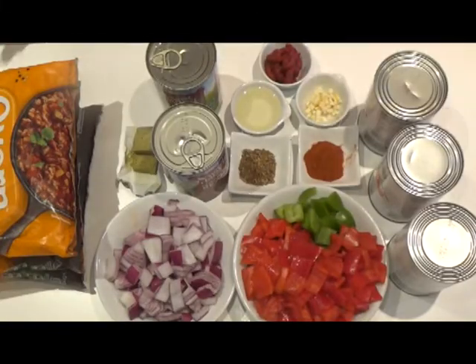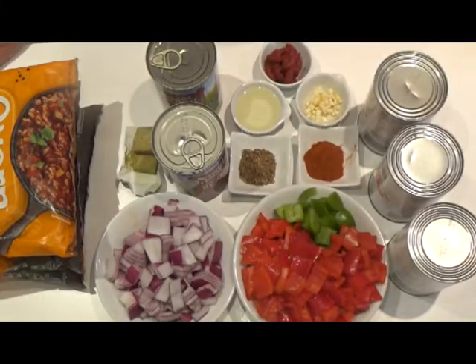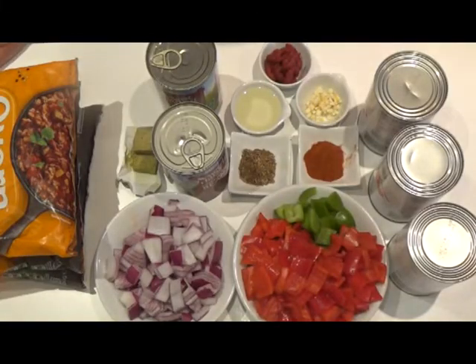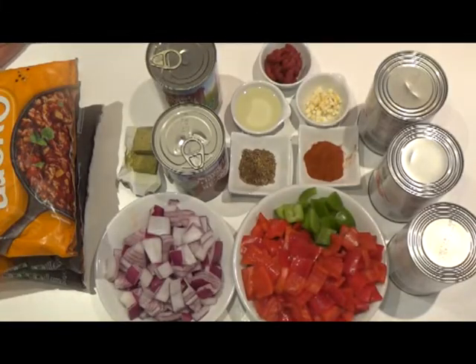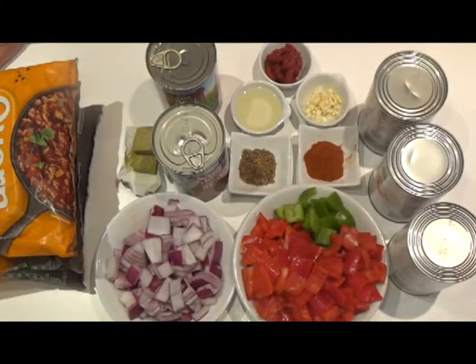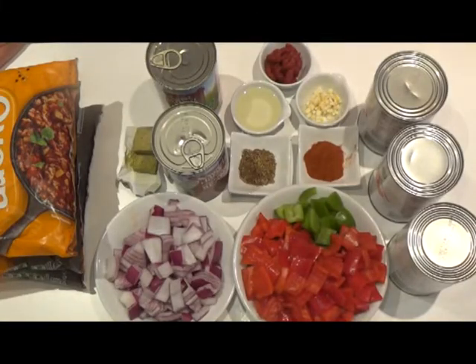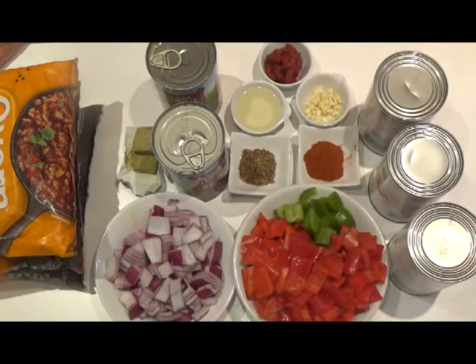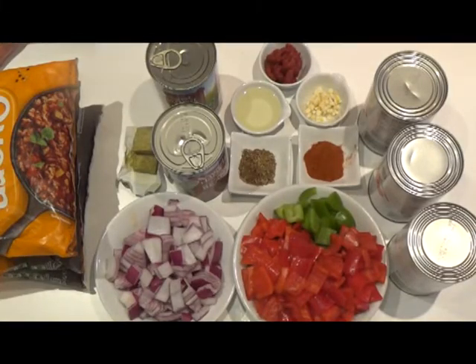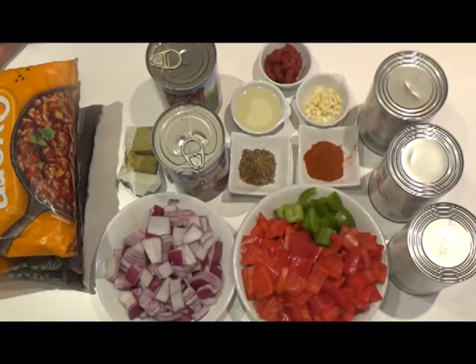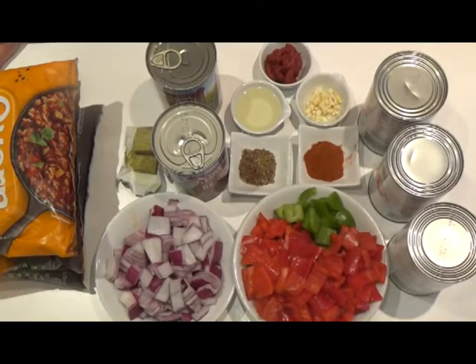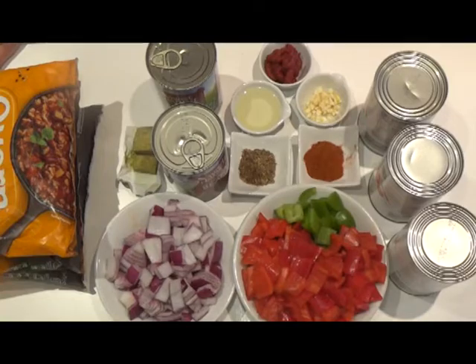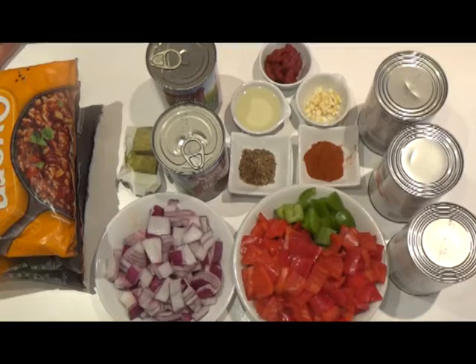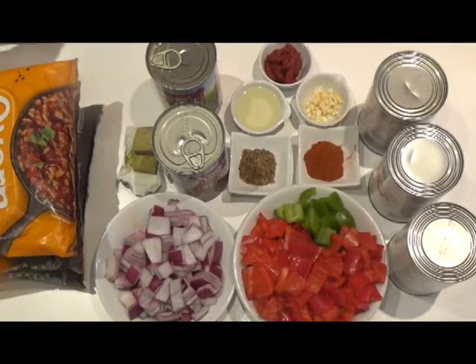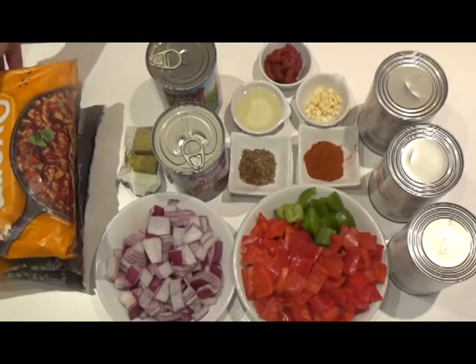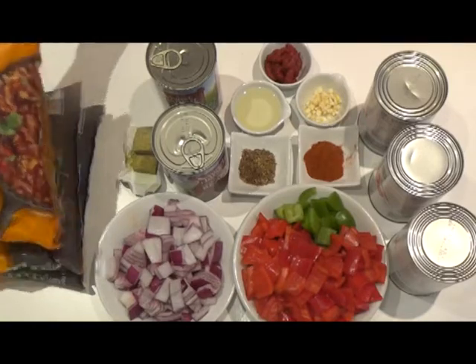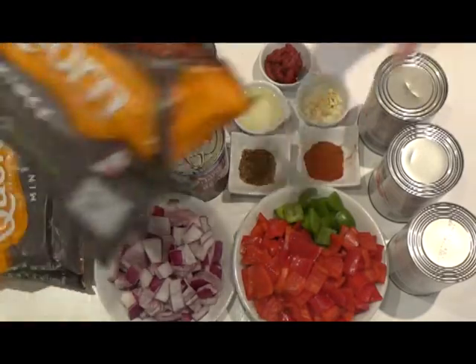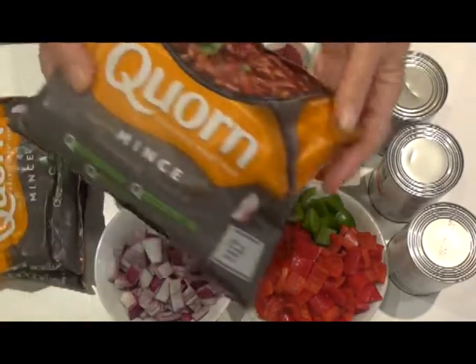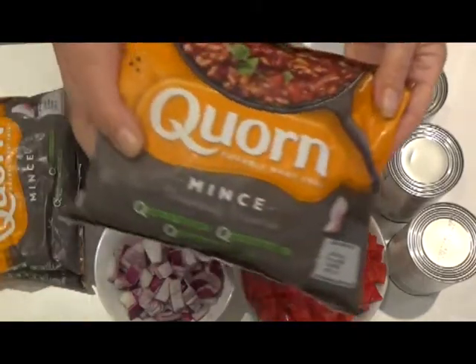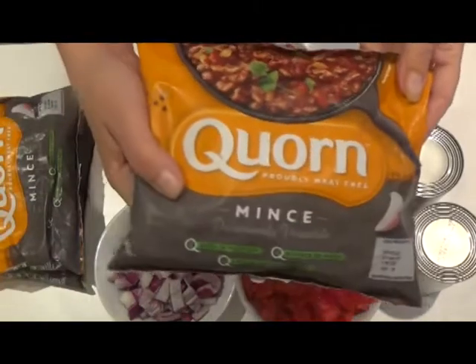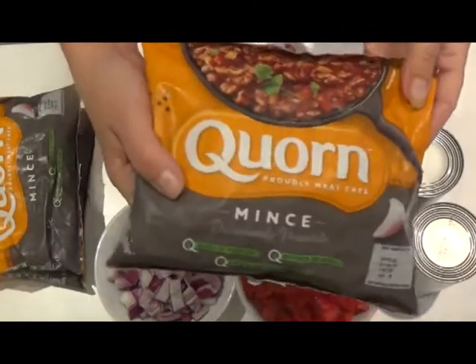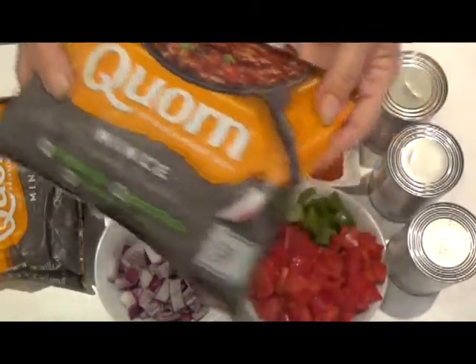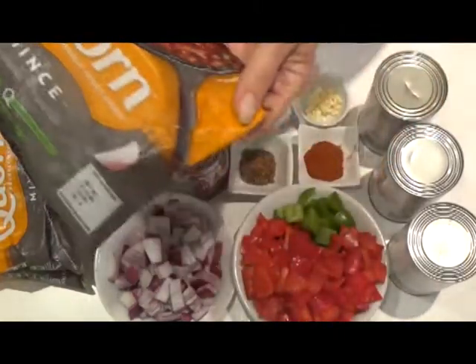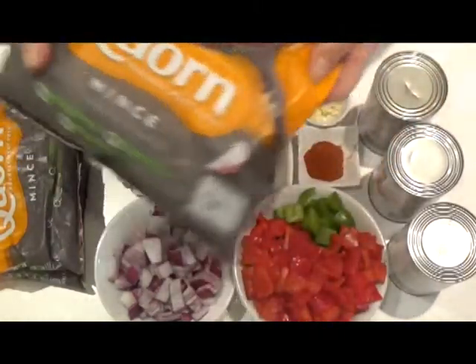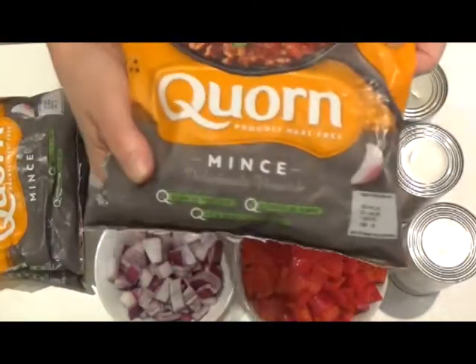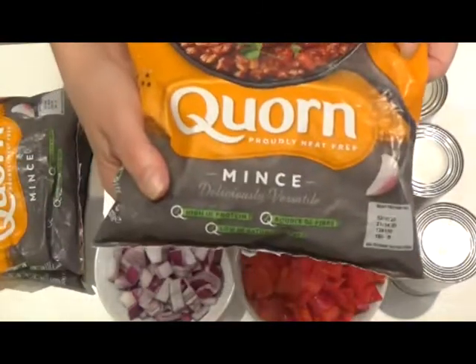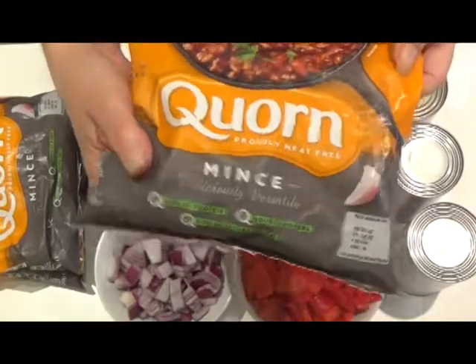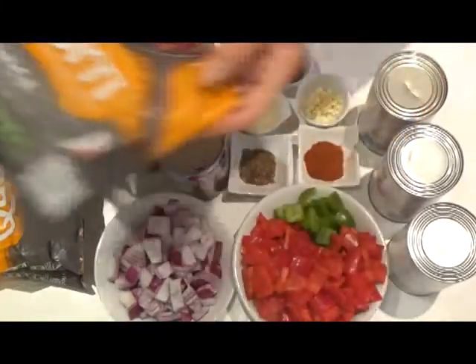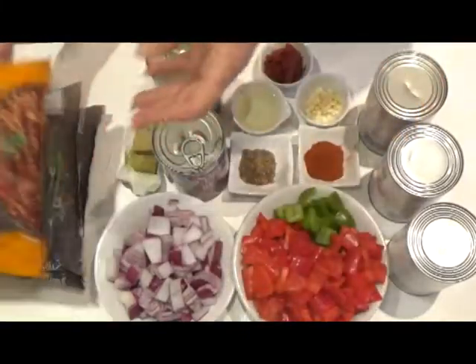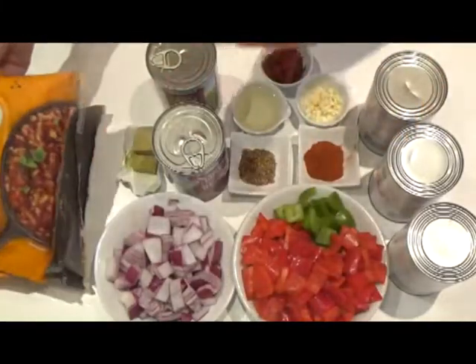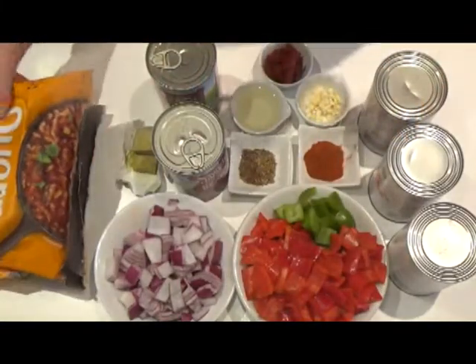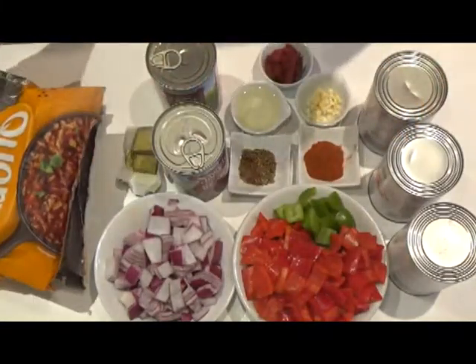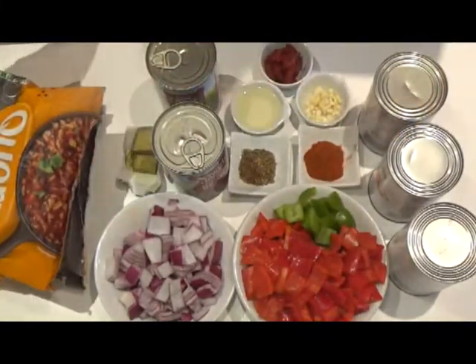Today I'm making a special vegetarian chilli made with corn, very low in calories and very quick to cook.